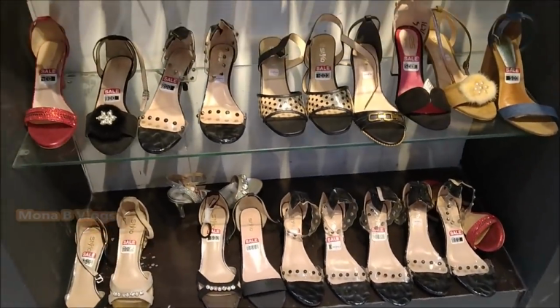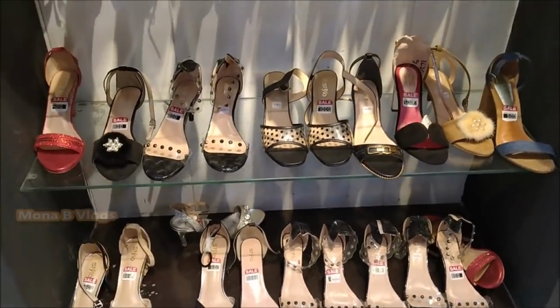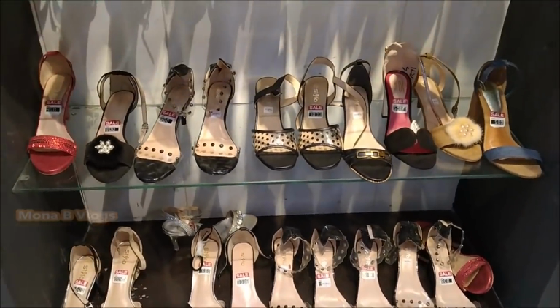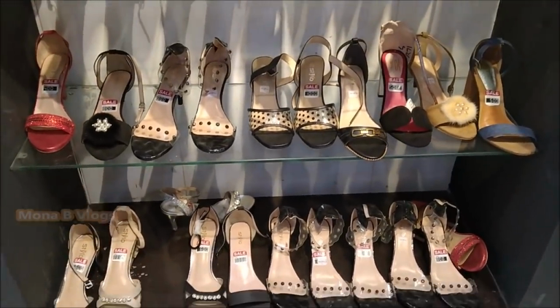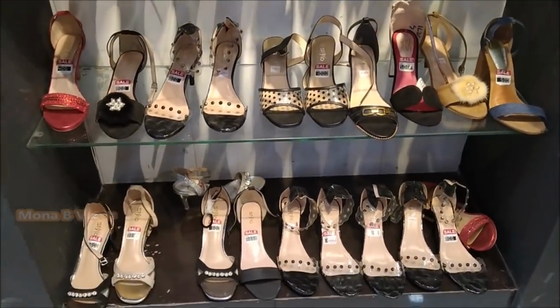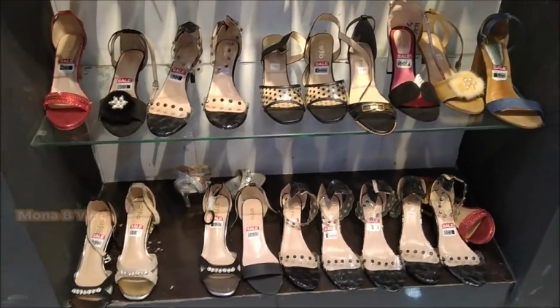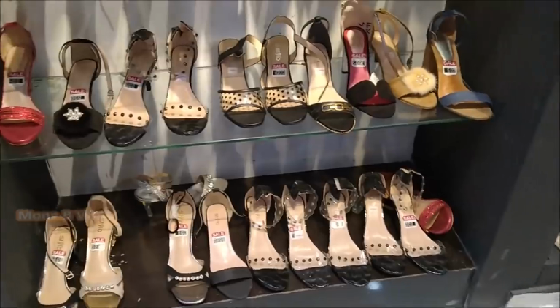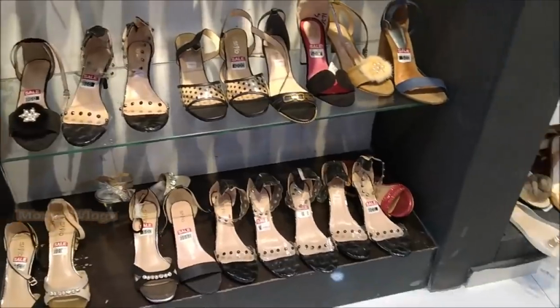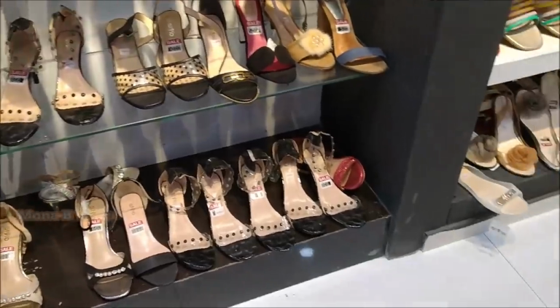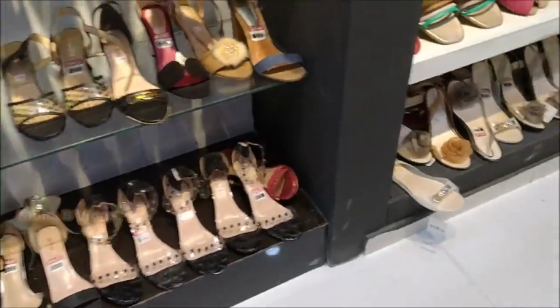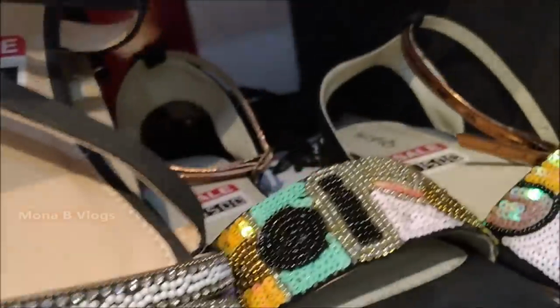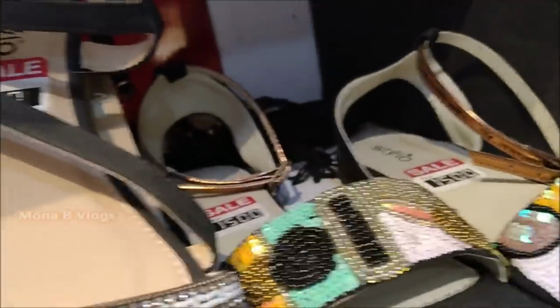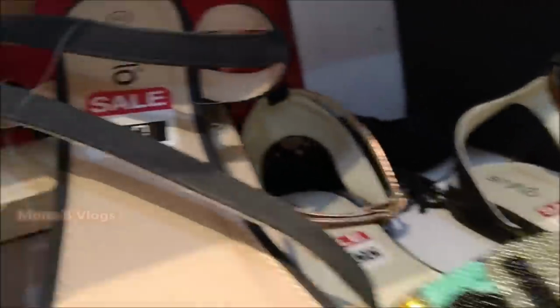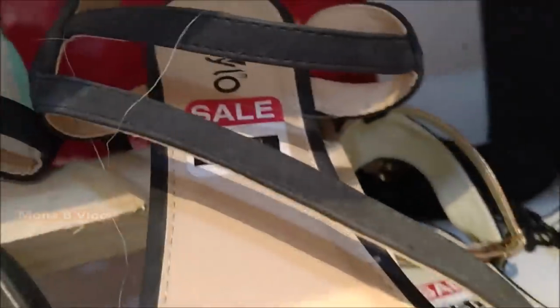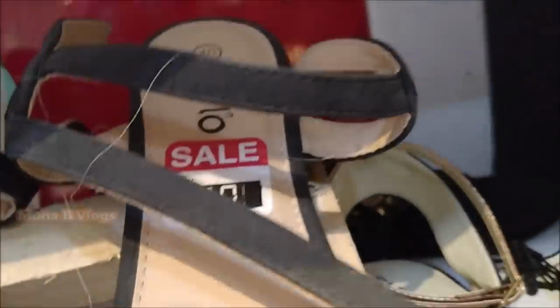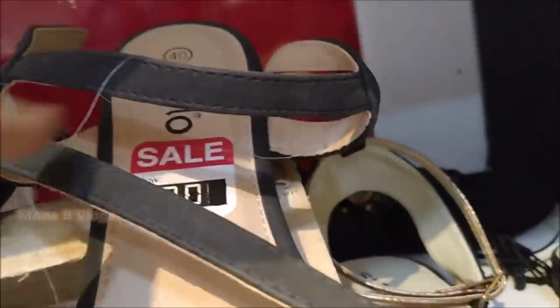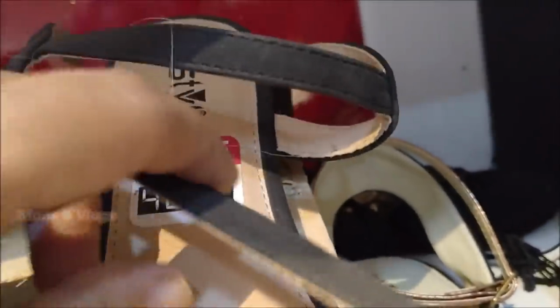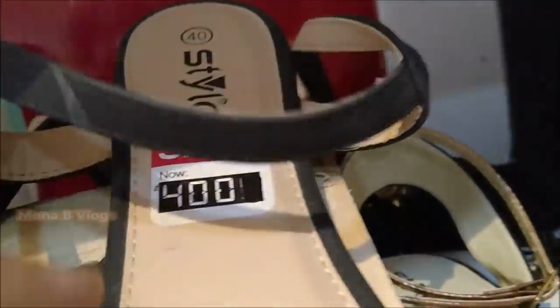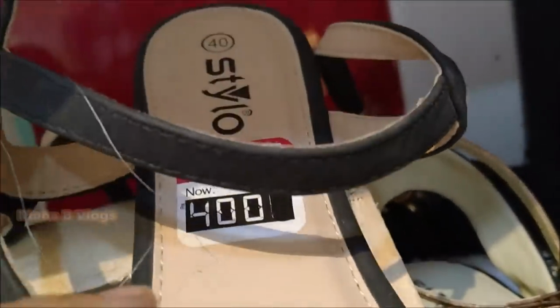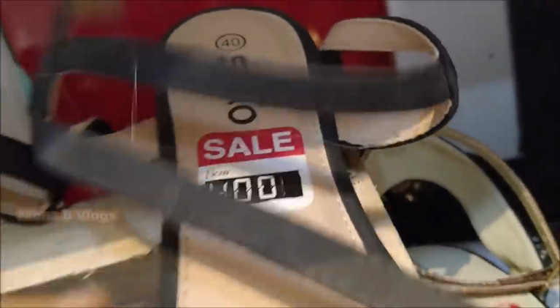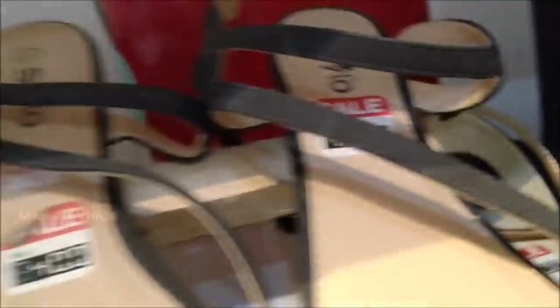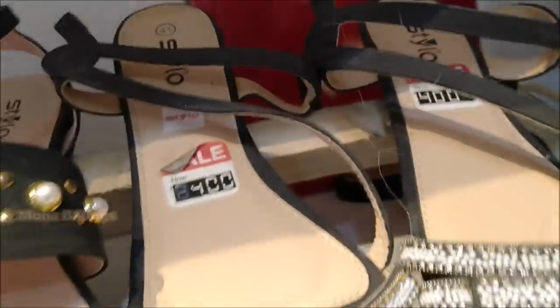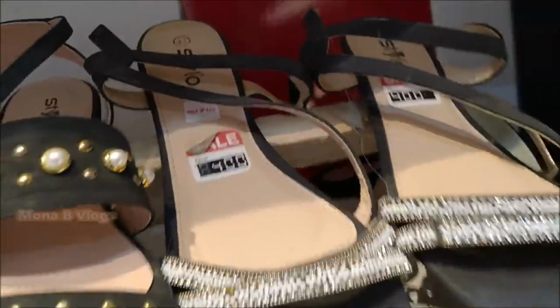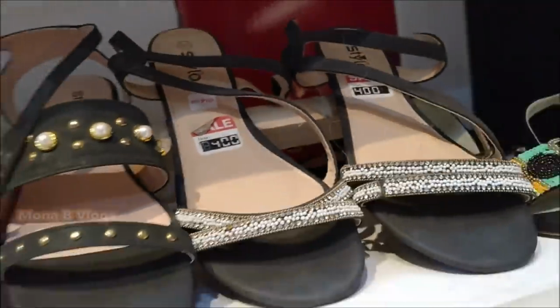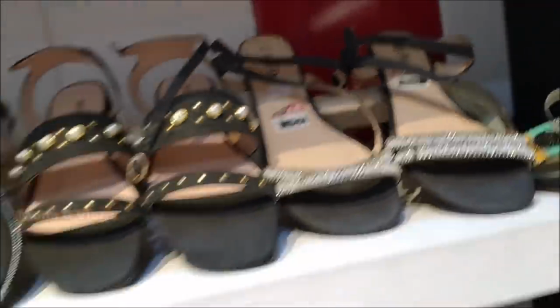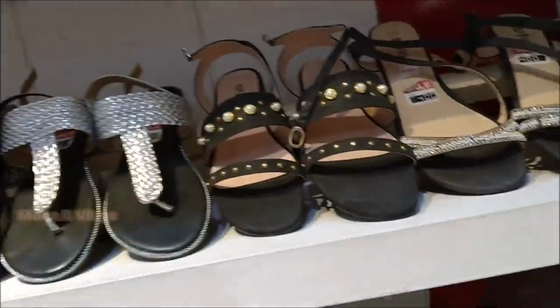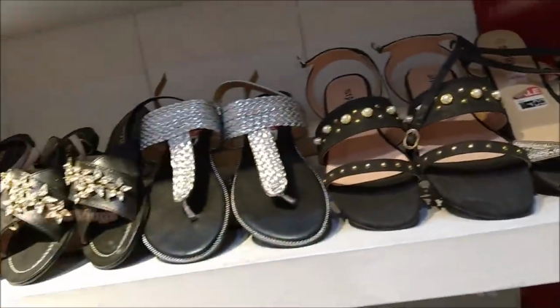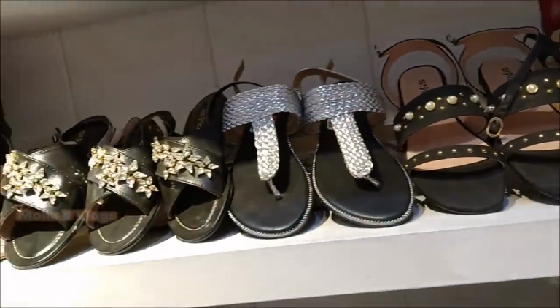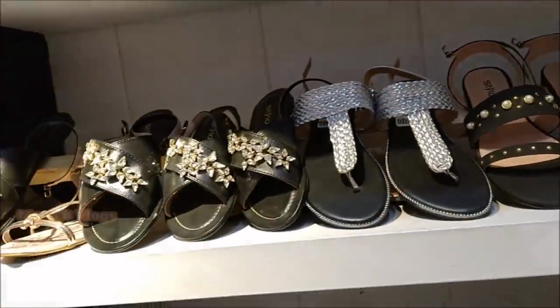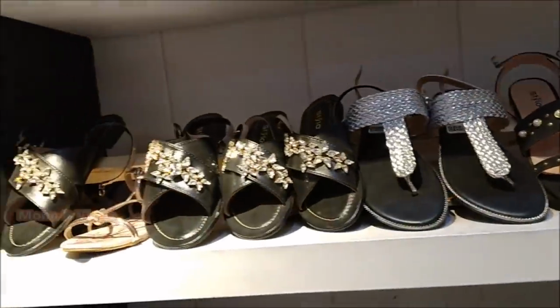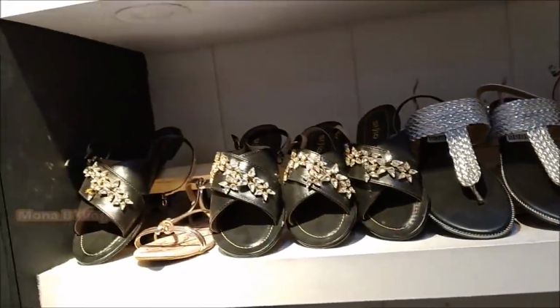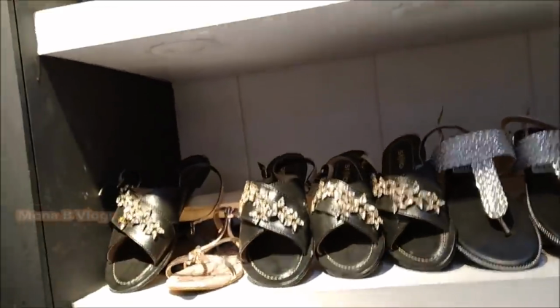Most shoes here are priced at 1100-1200, and there is a large collection available for you. Even at 400, you can find good options.